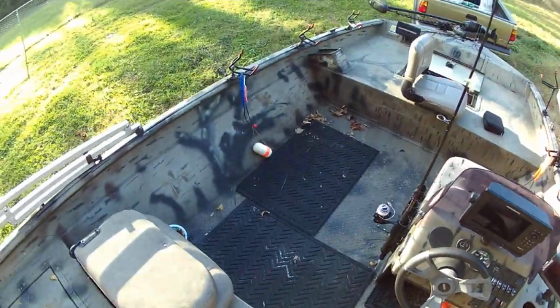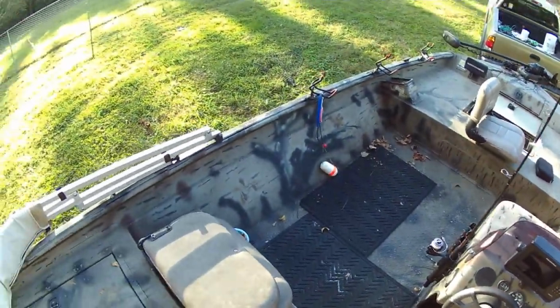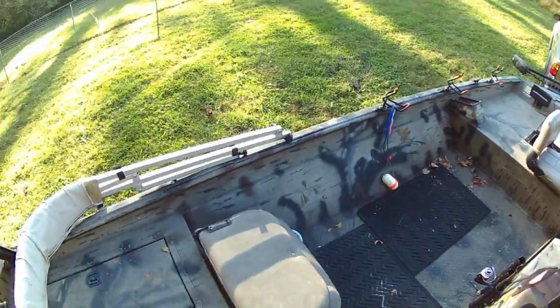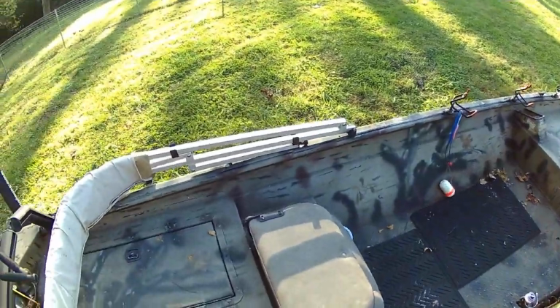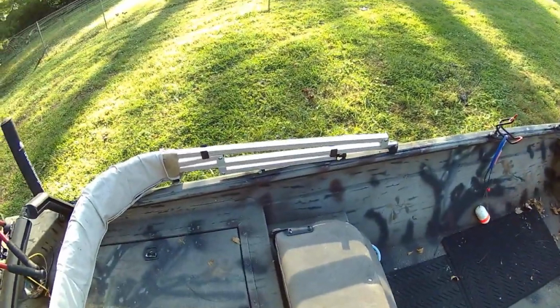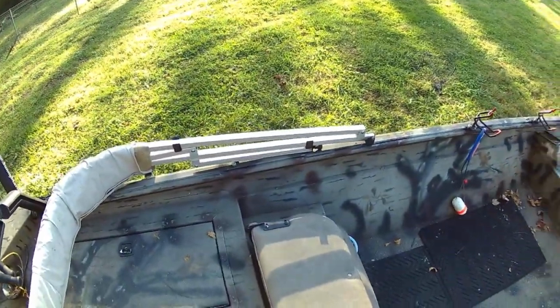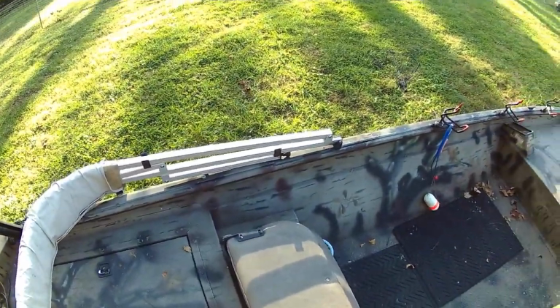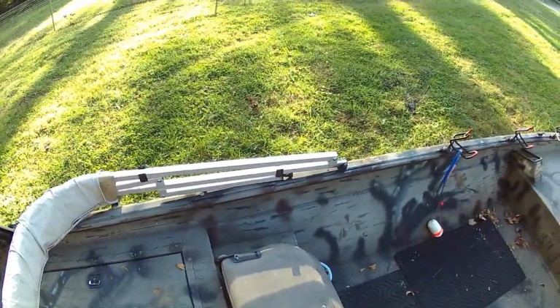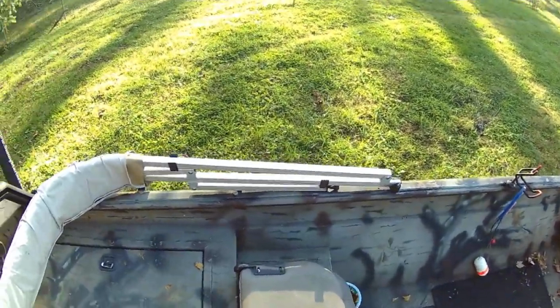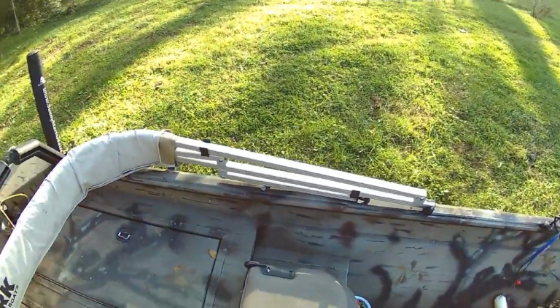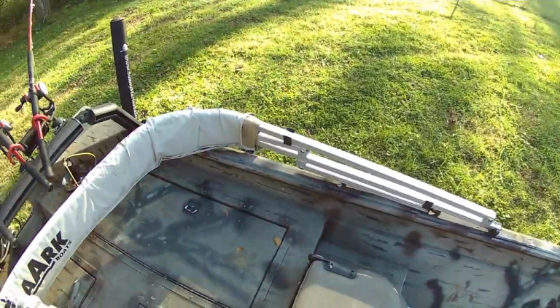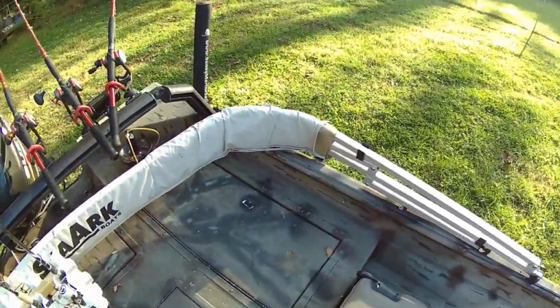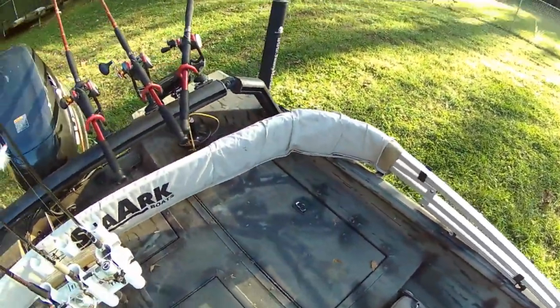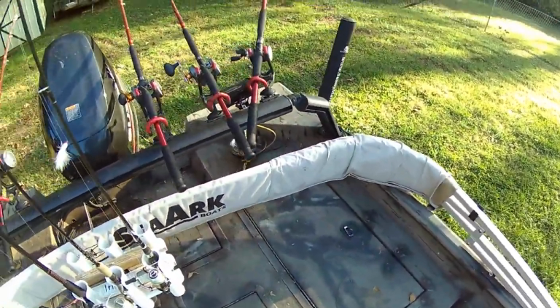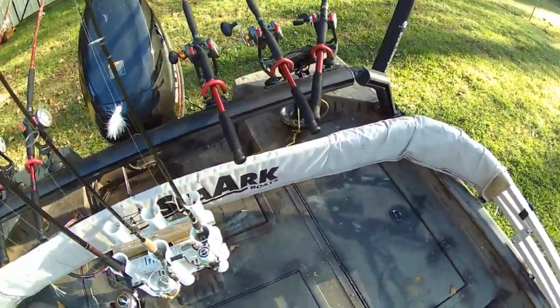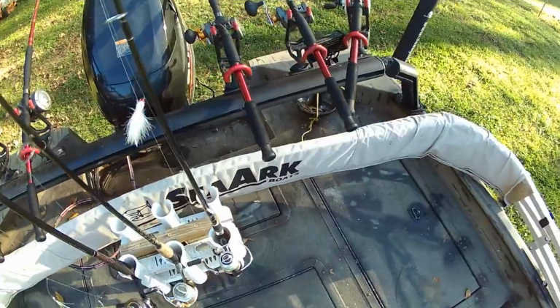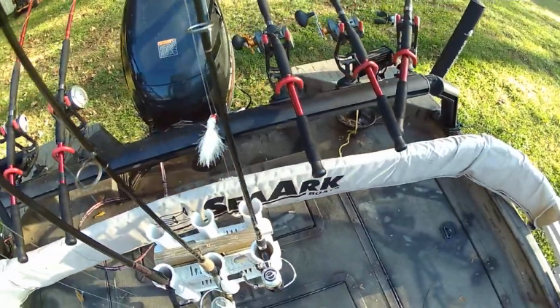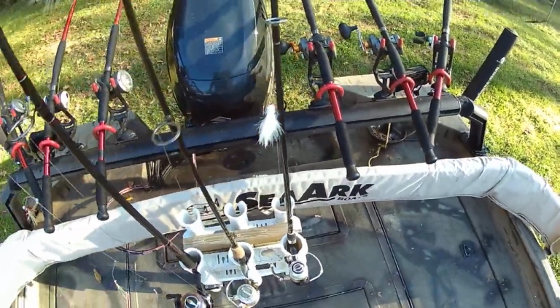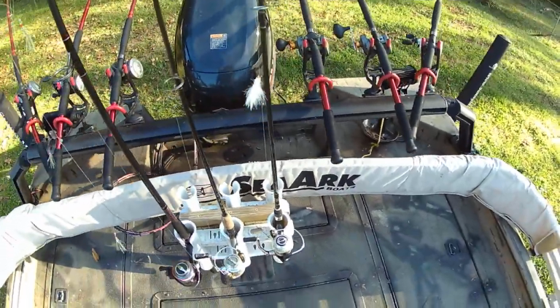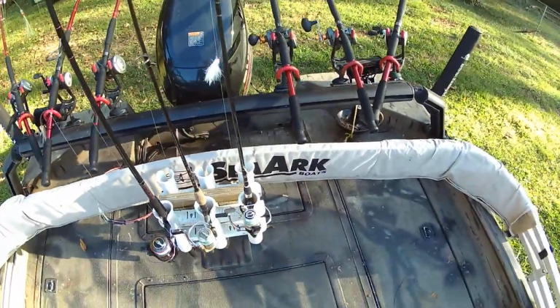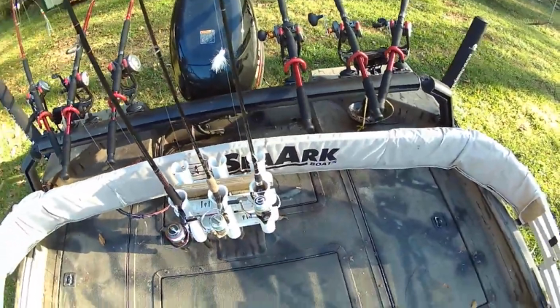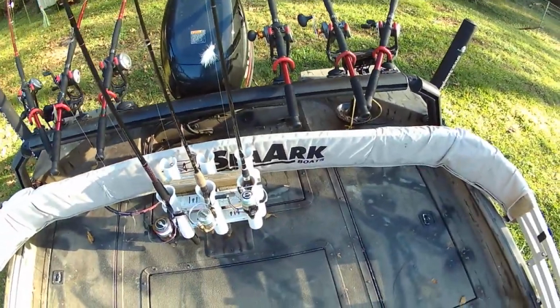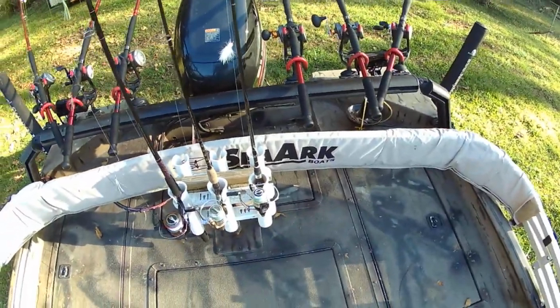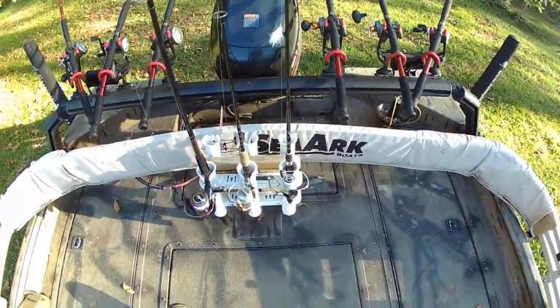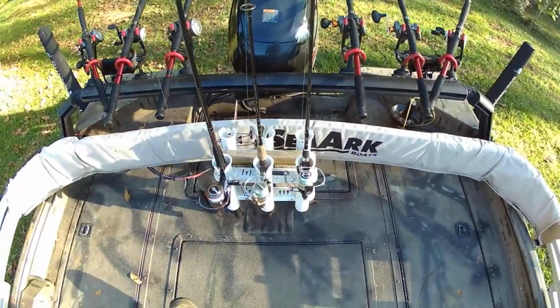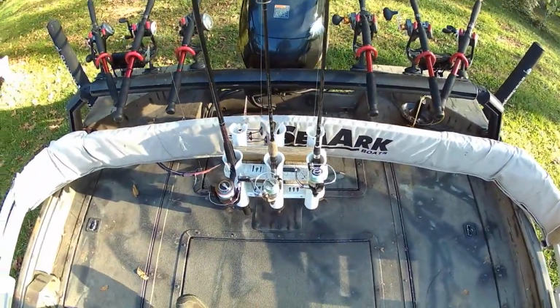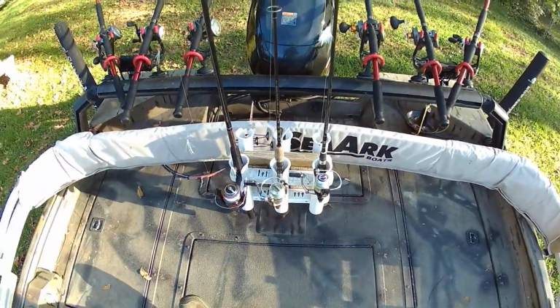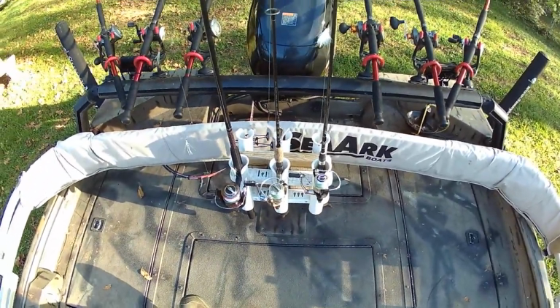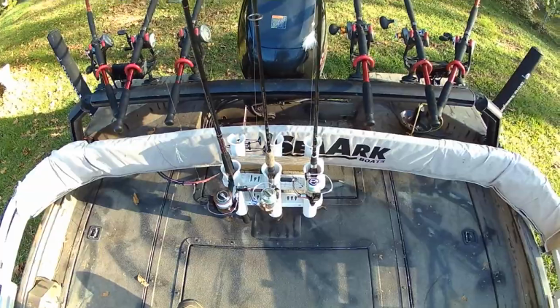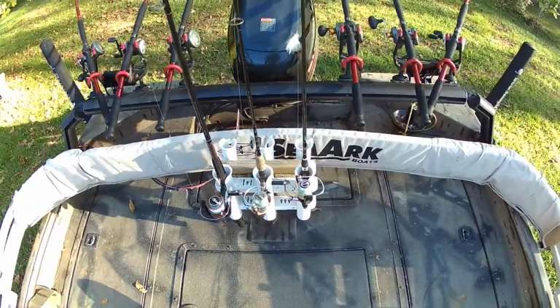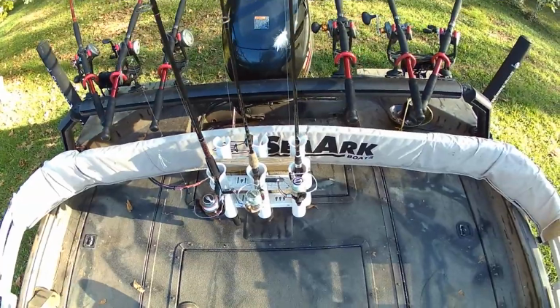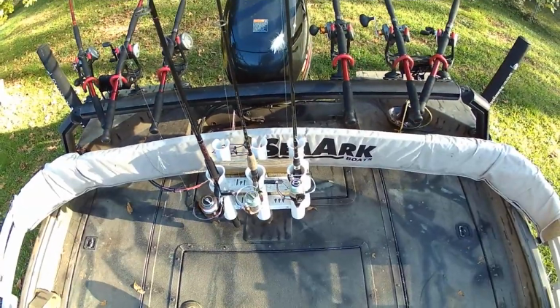It comes with a SeaArc factory Bimini top. This is awesome for when it is raining or when the sun is out — it will keep you dry or keep you in the shade.